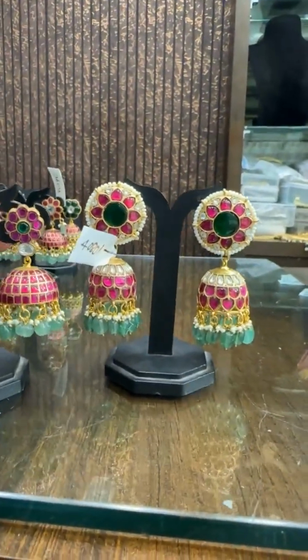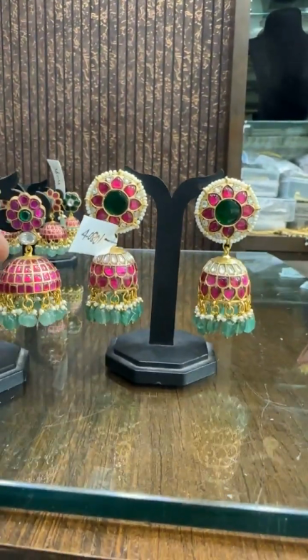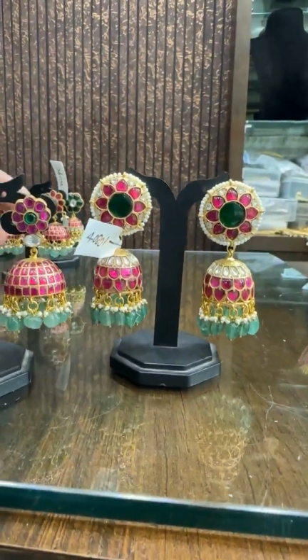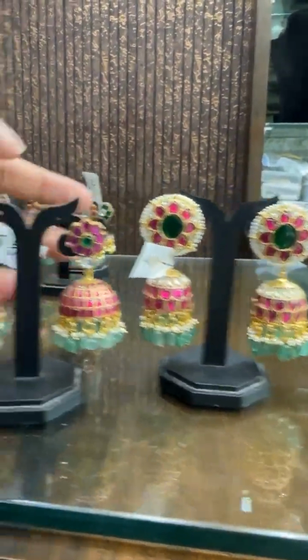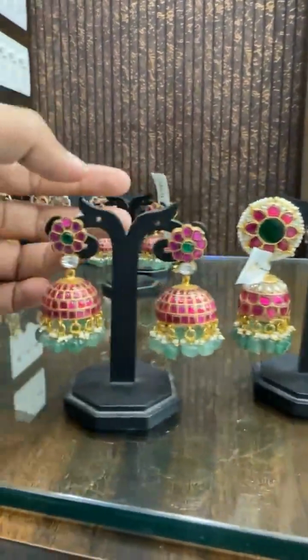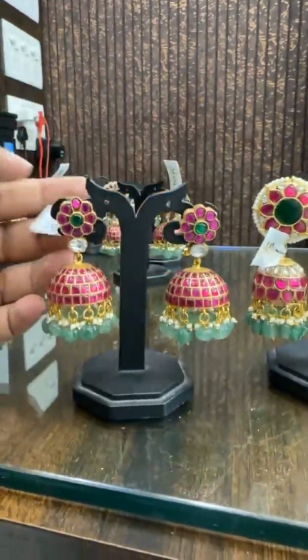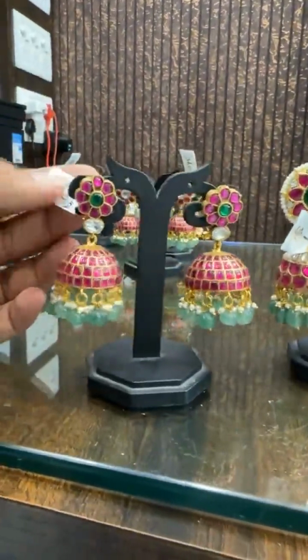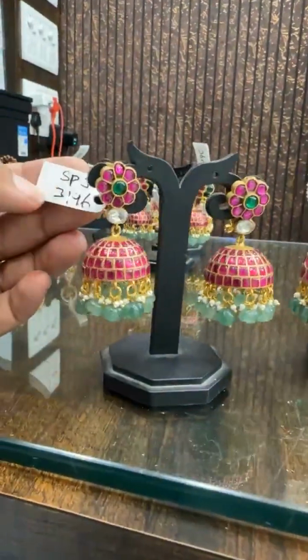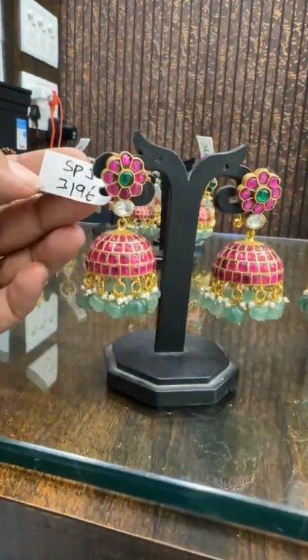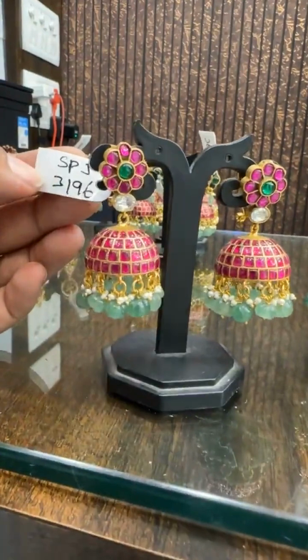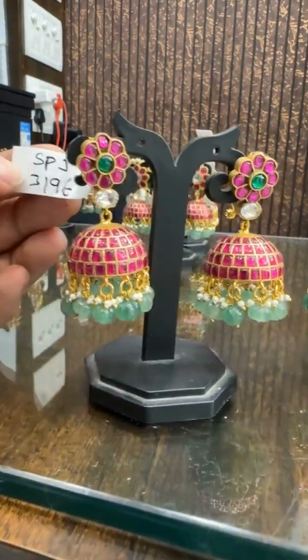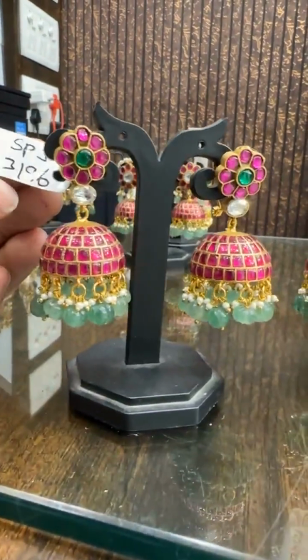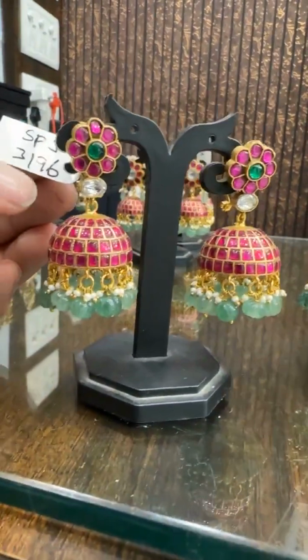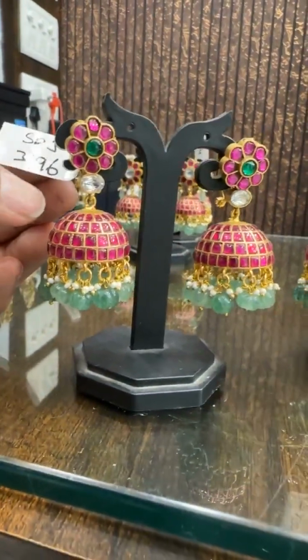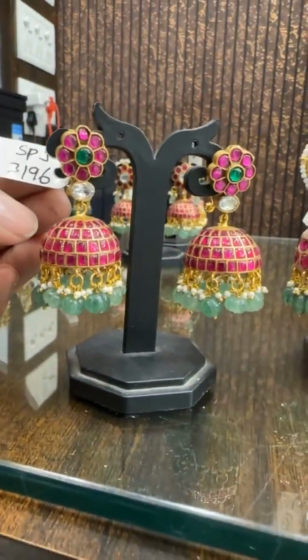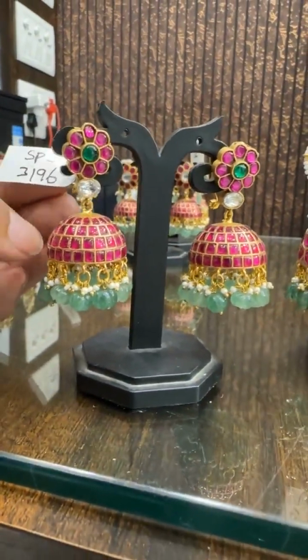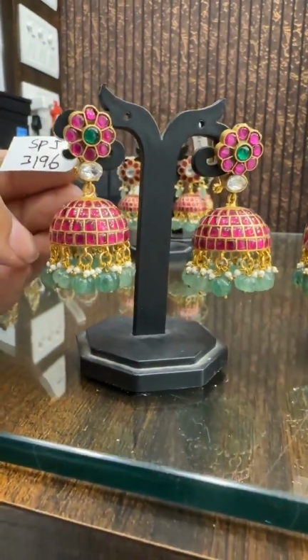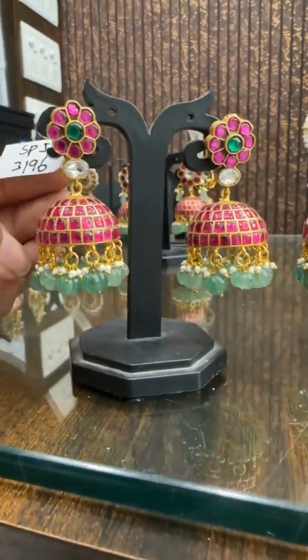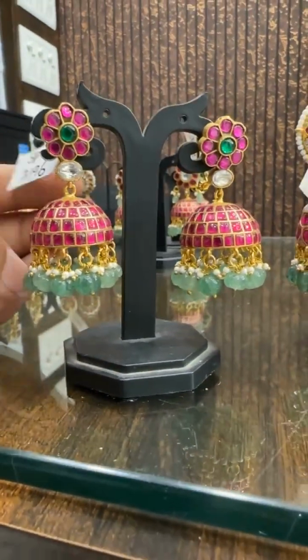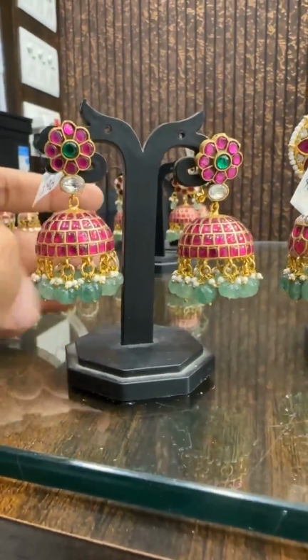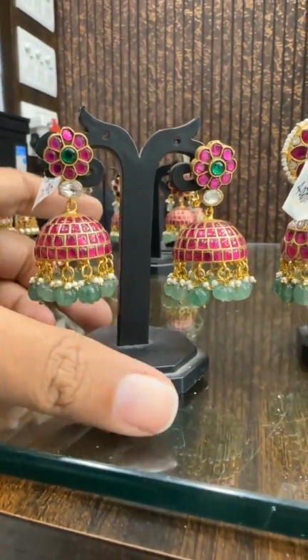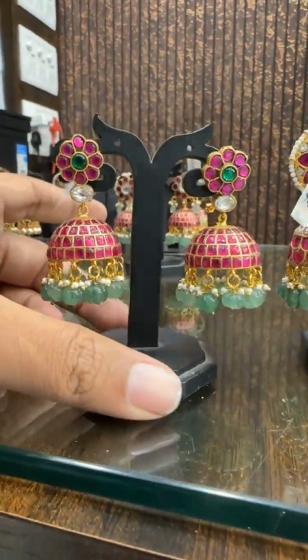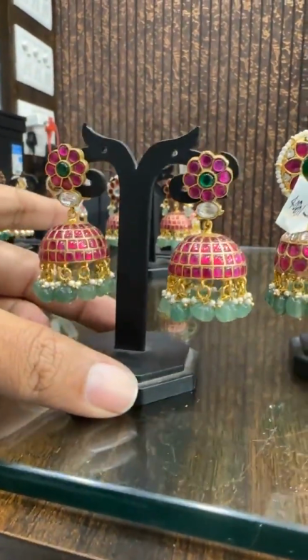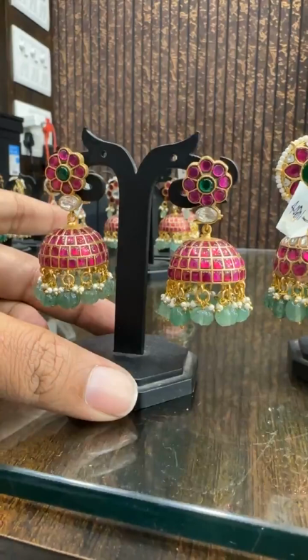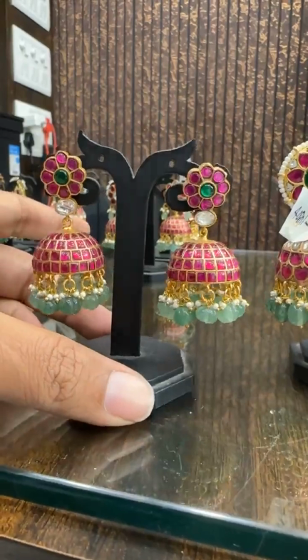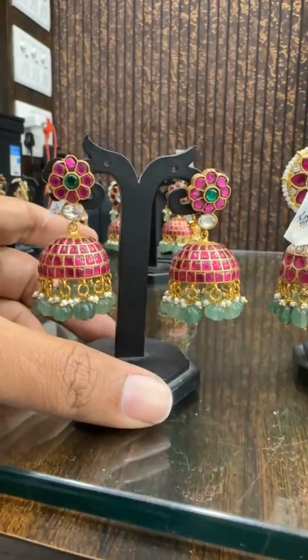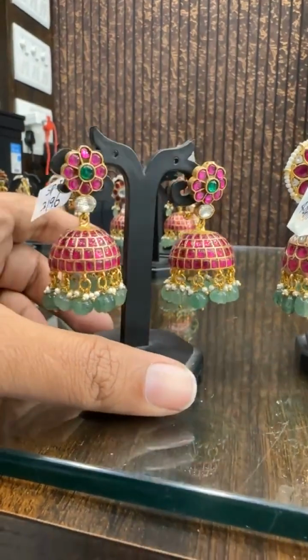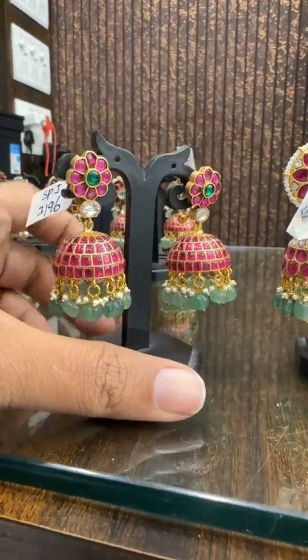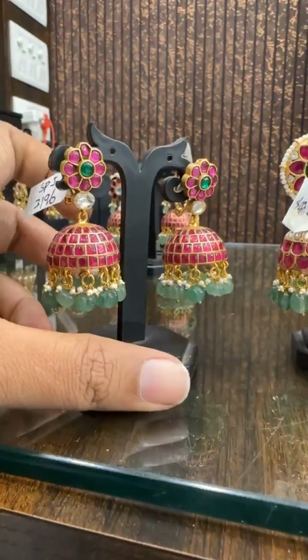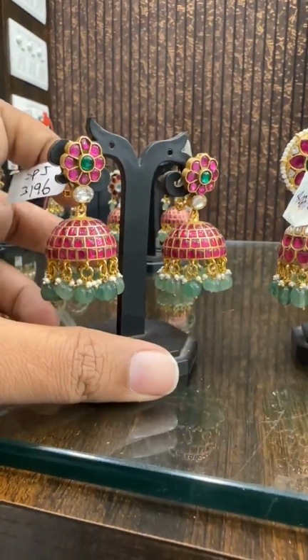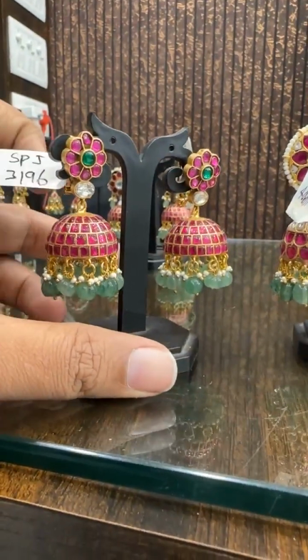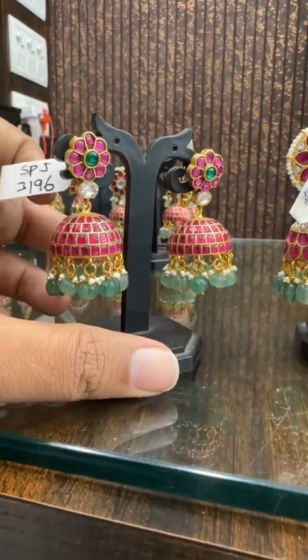Then we have this design — ₹3196. This is super, super elegant design. Look wise beautiful. ₹3196 is the price.